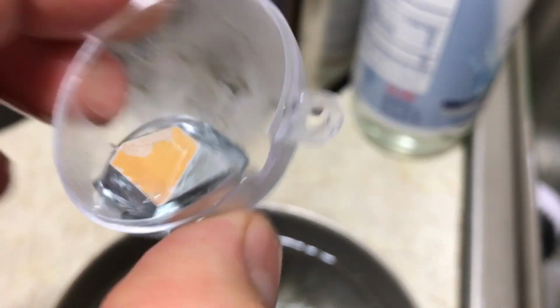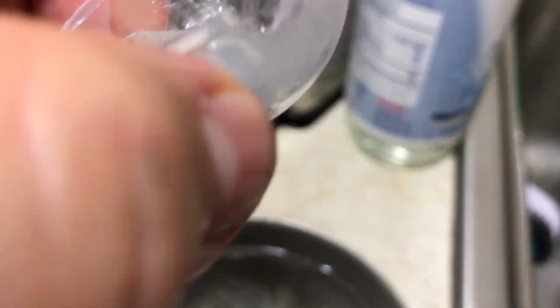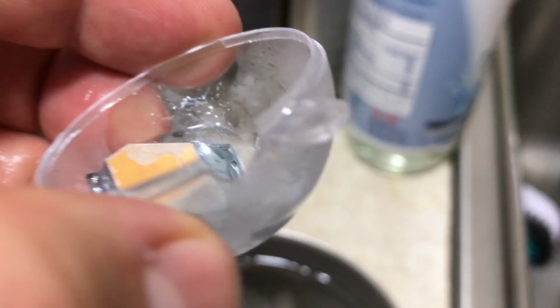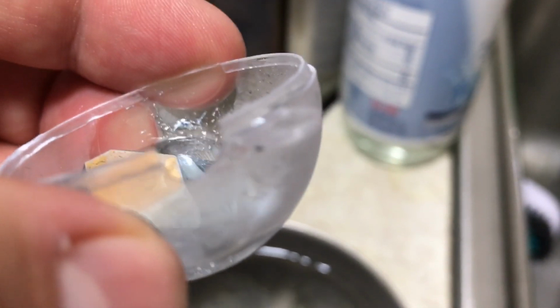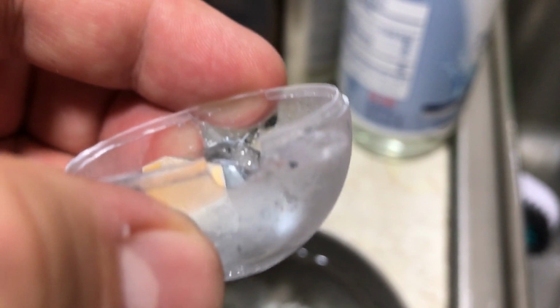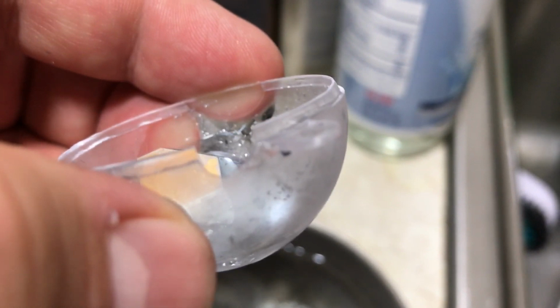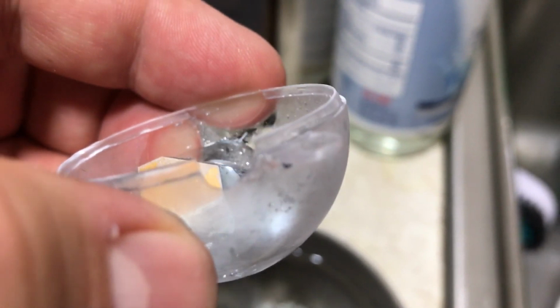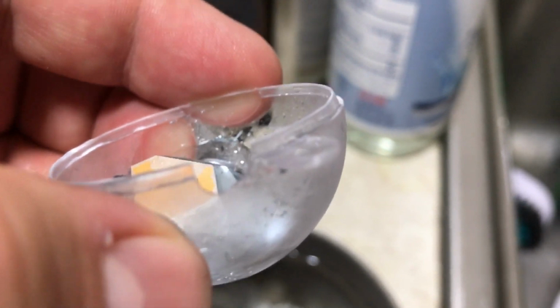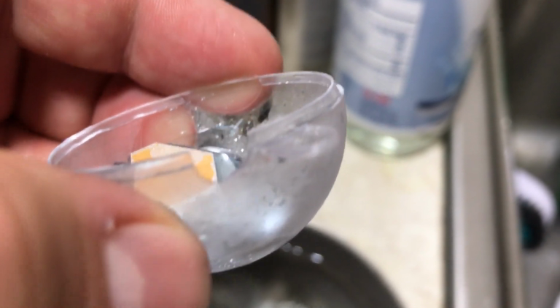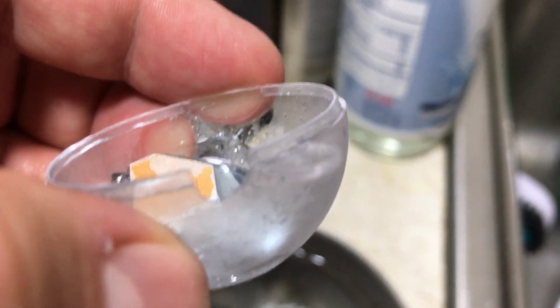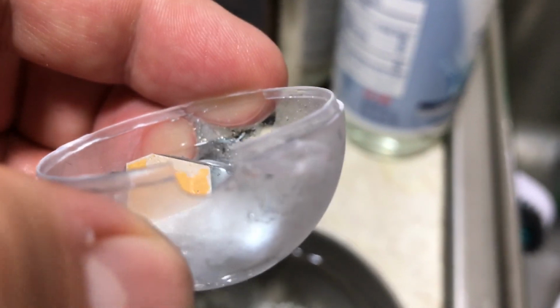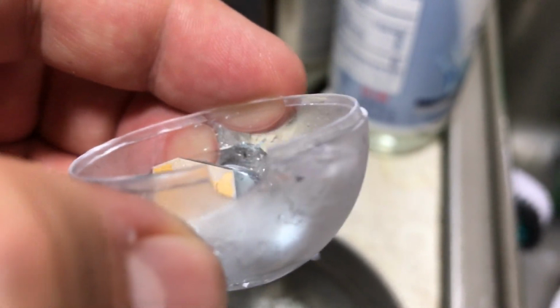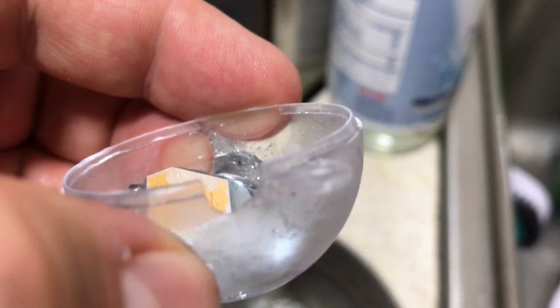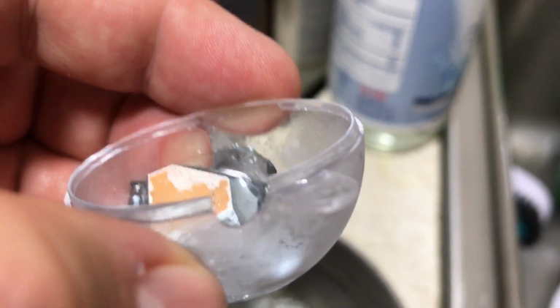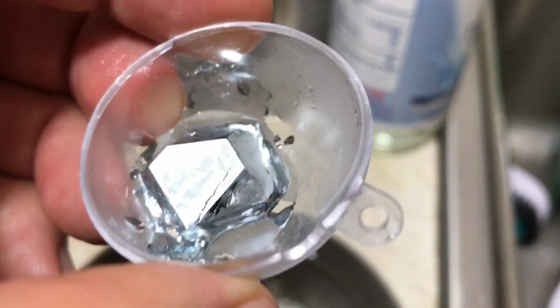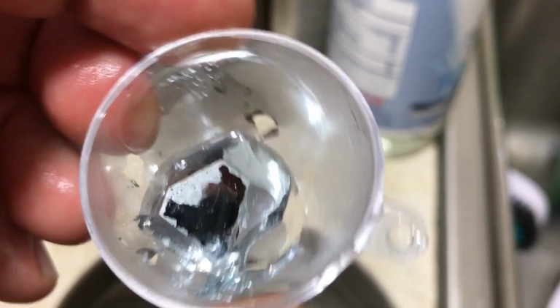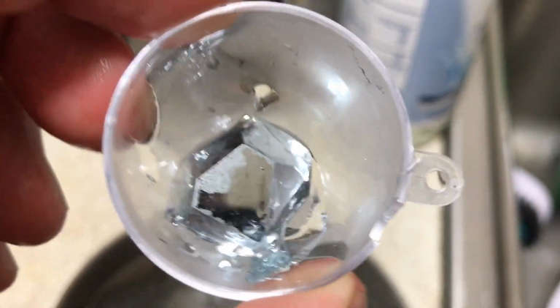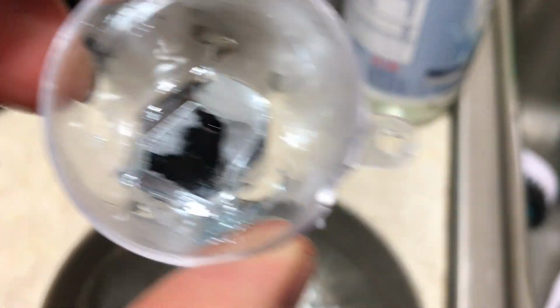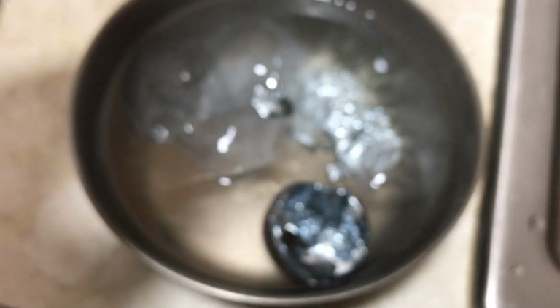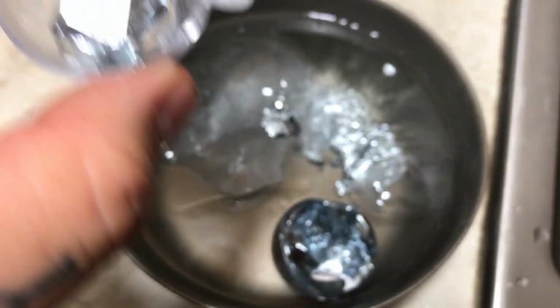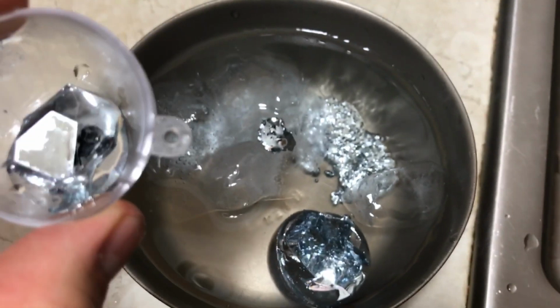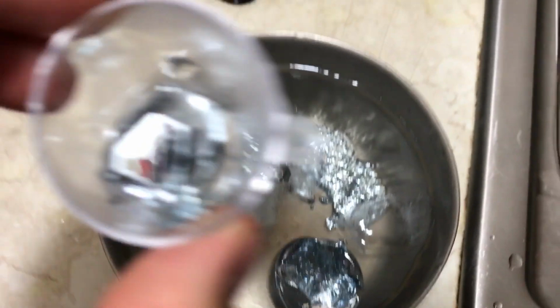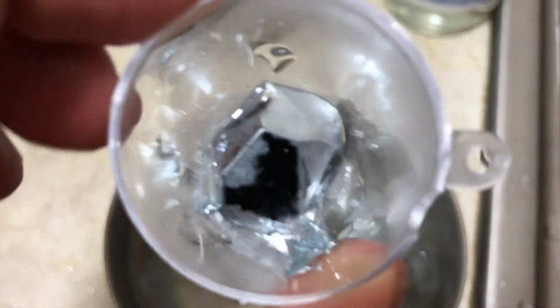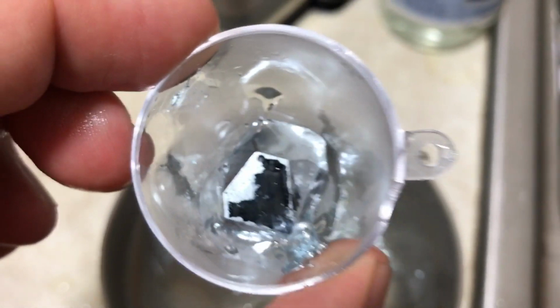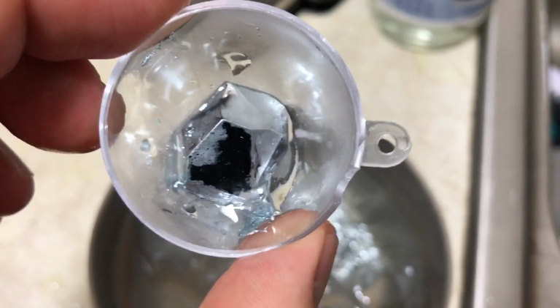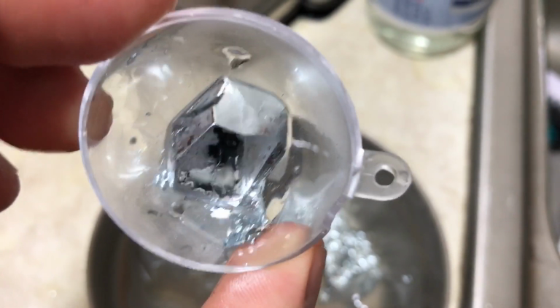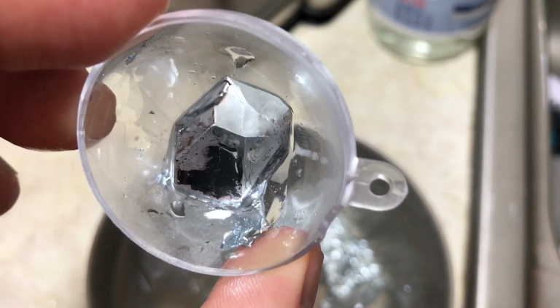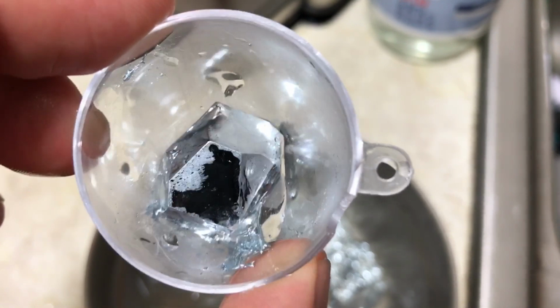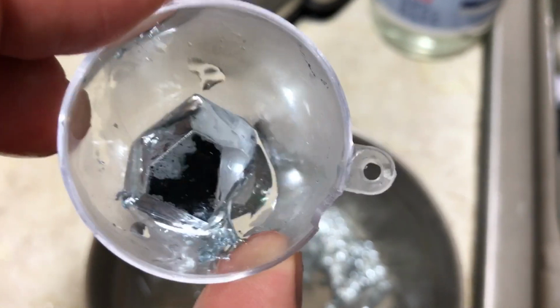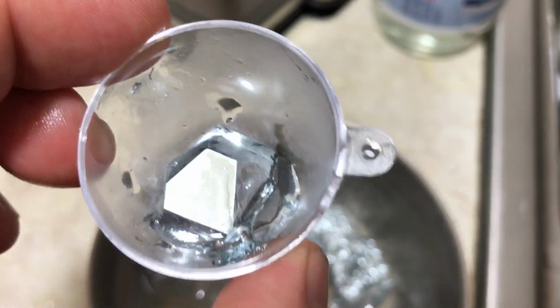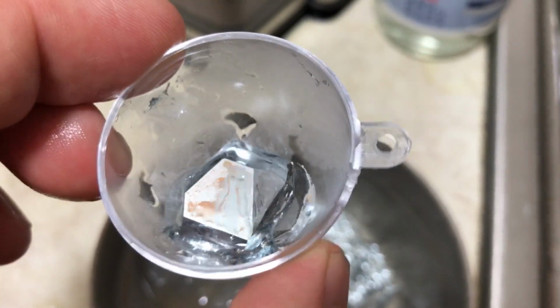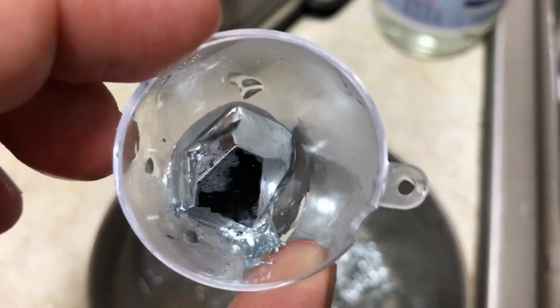I actually drilled a hole out of the half-hemispherical mold and another half-hole out of the other side, taped it up, and froze it in ice water. And there we go, folks — the world's first and most perfect gallium crystal.